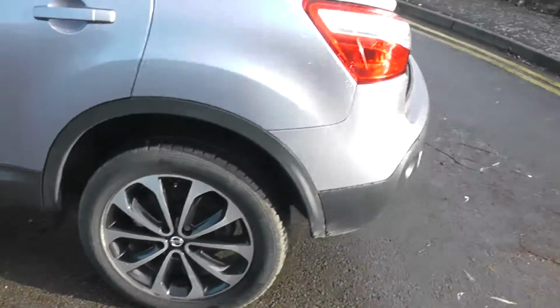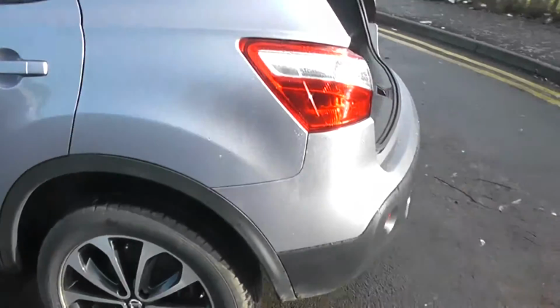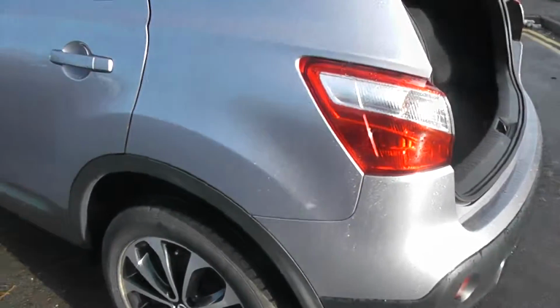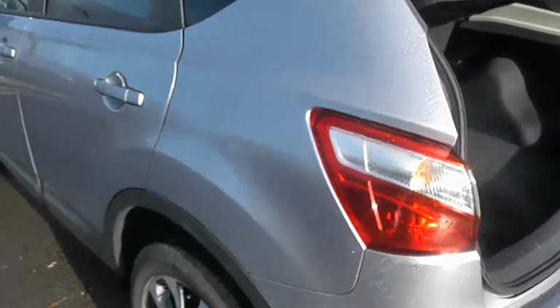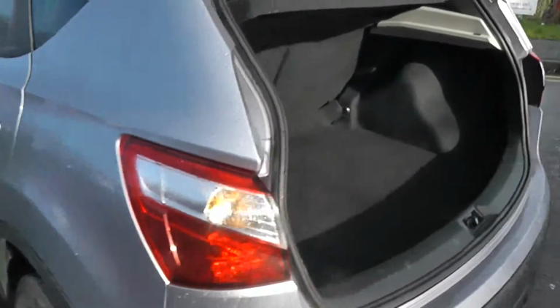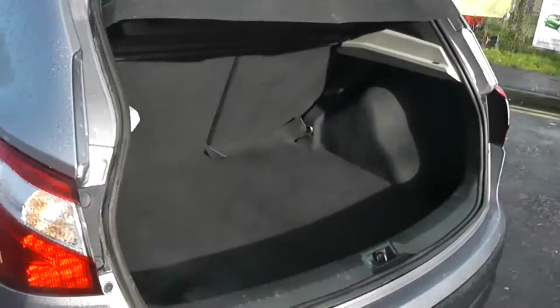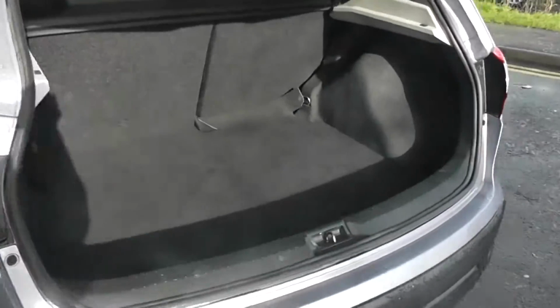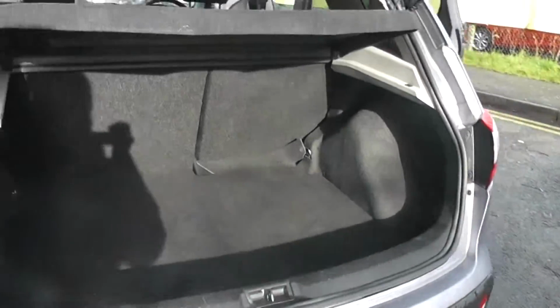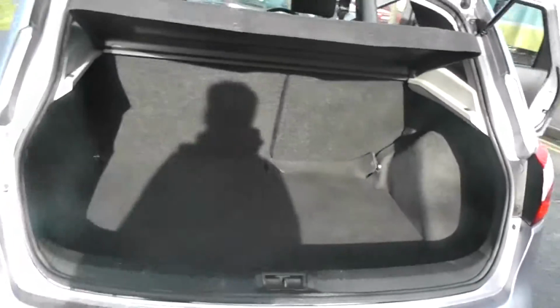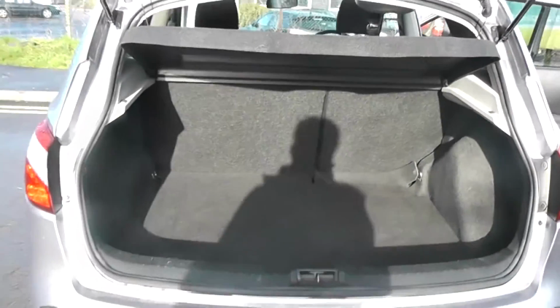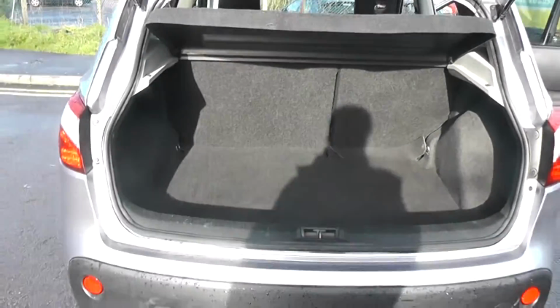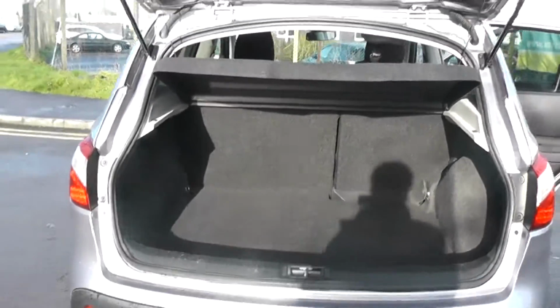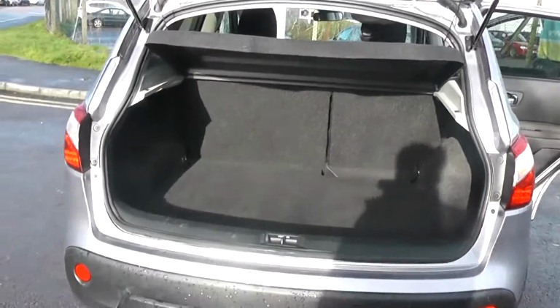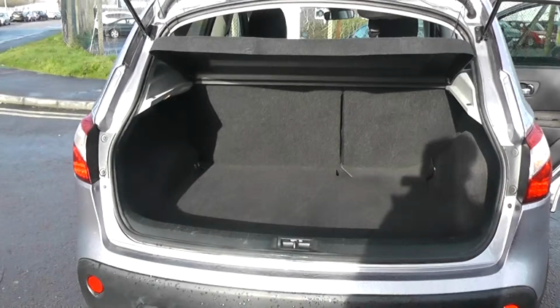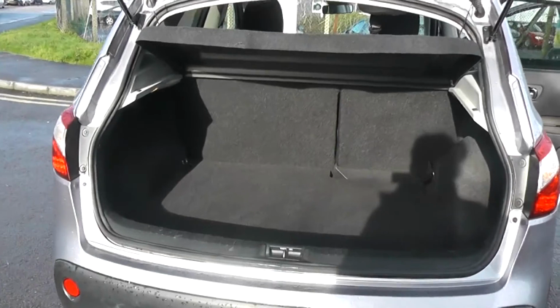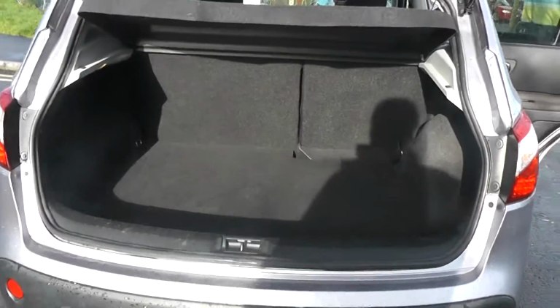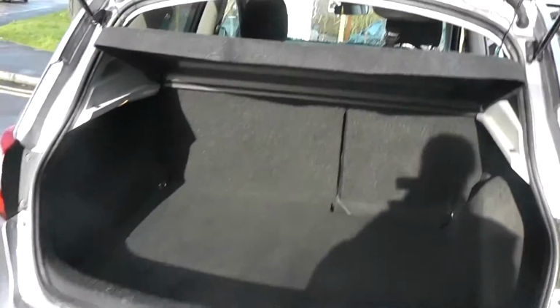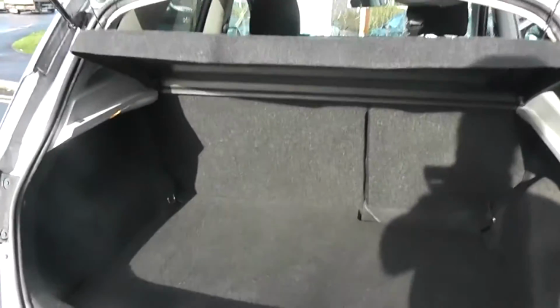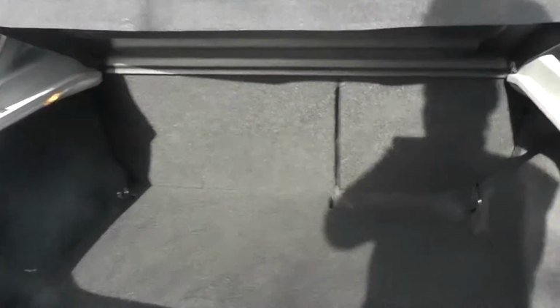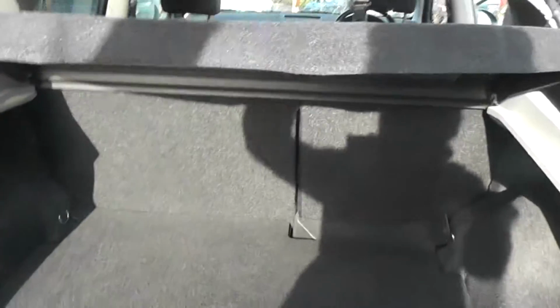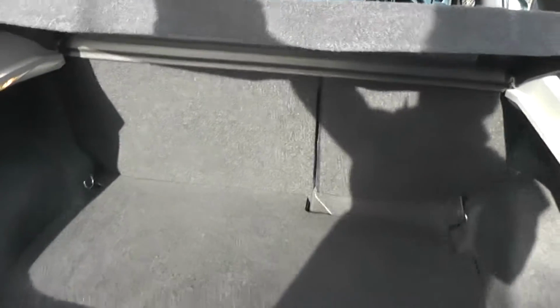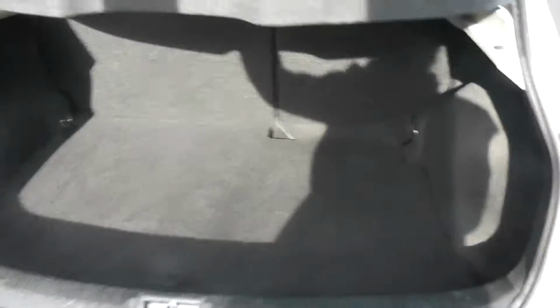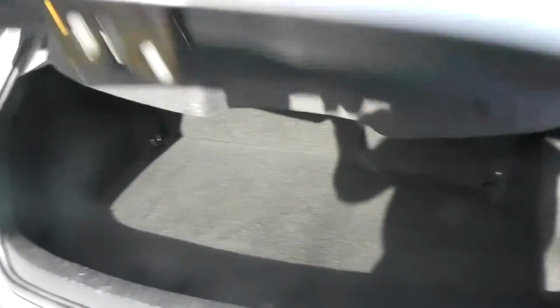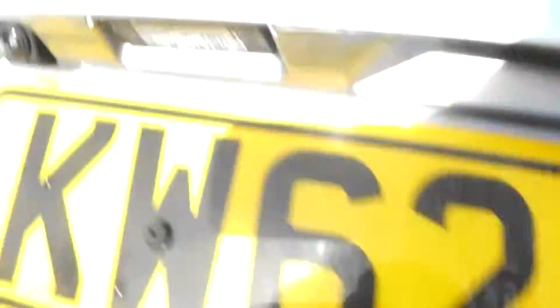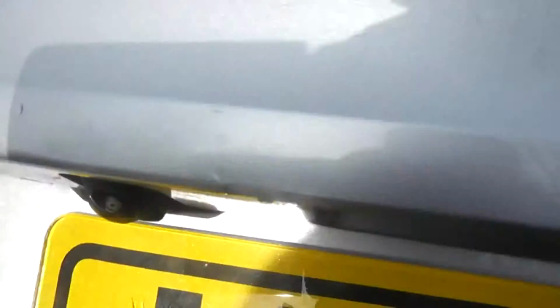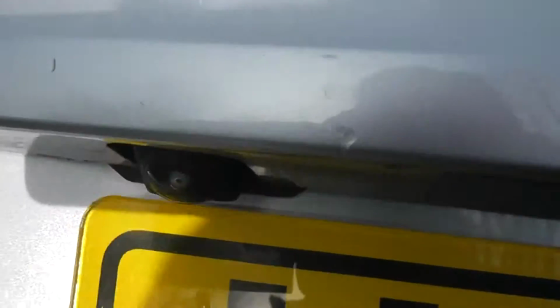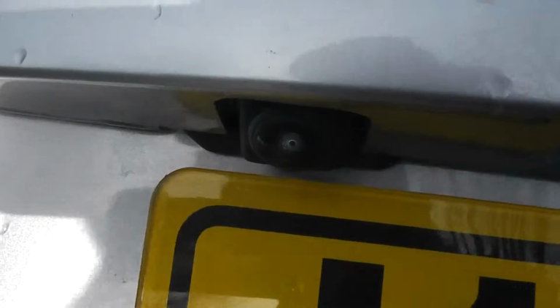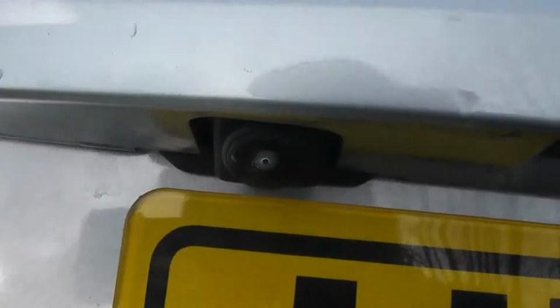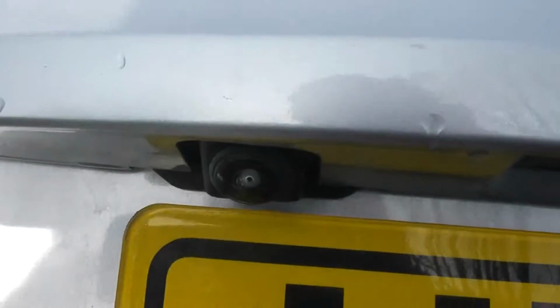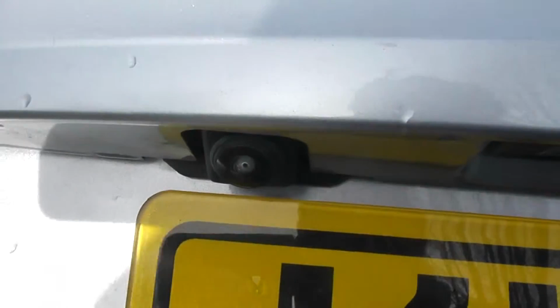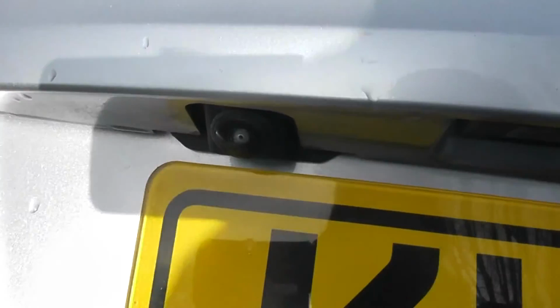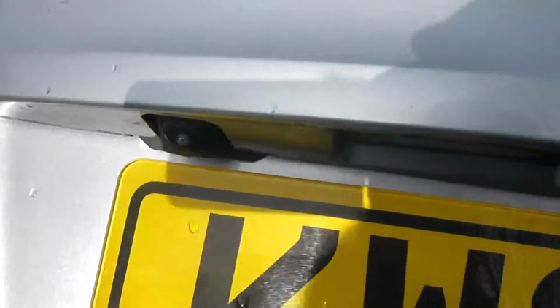Coming round to the boot of the vehicle, here you can see we have a very spacious boot with the 60/40 rear split seats which can be folded down to provide even more storage. And located on the back of the car is the colour reversing camera.